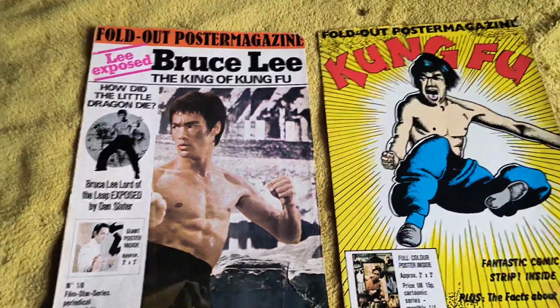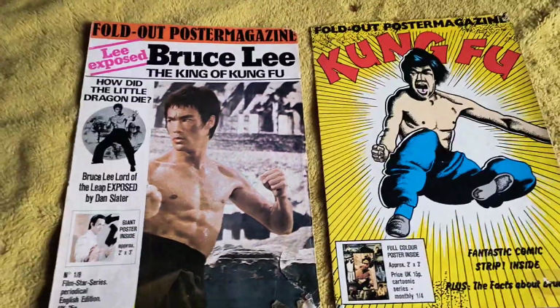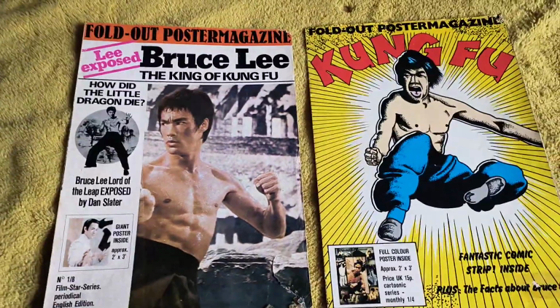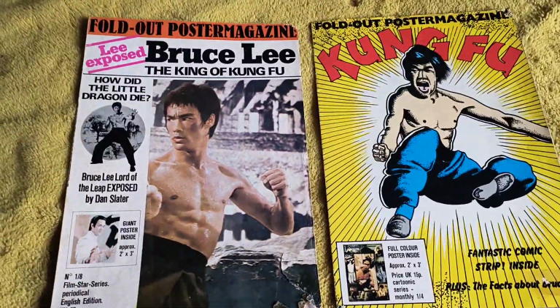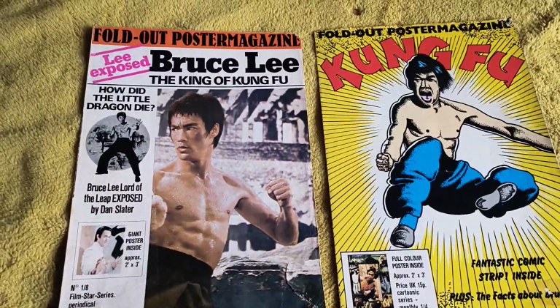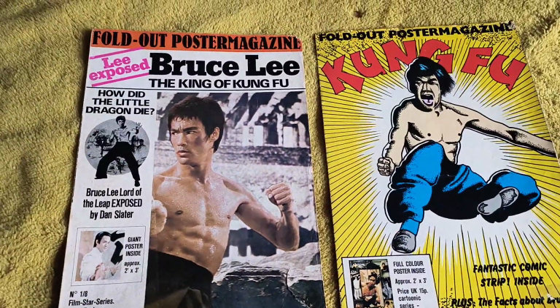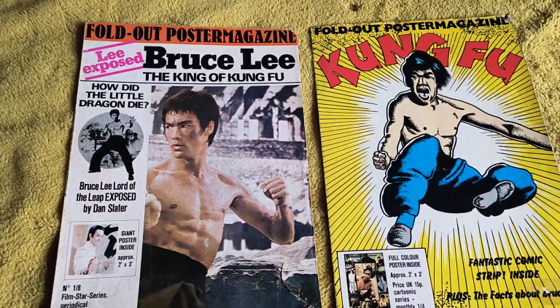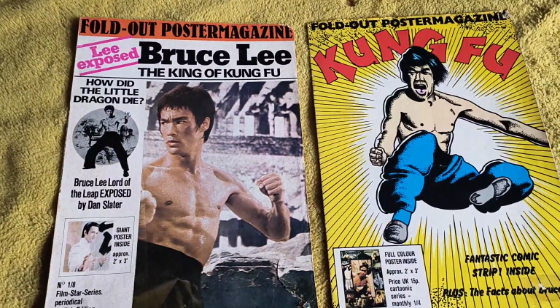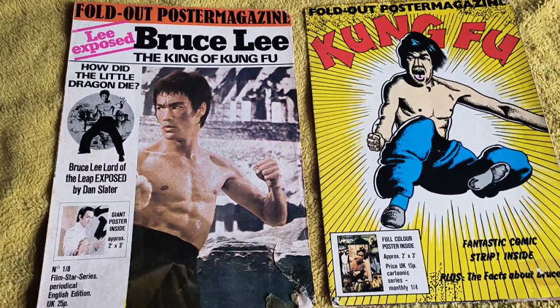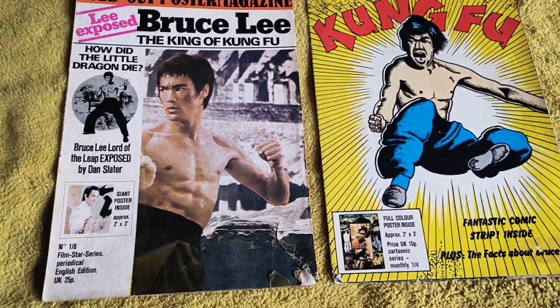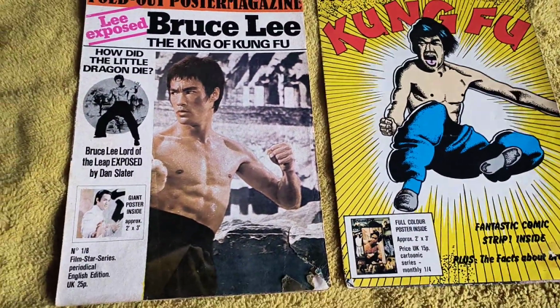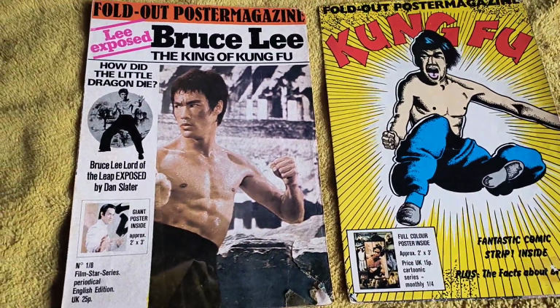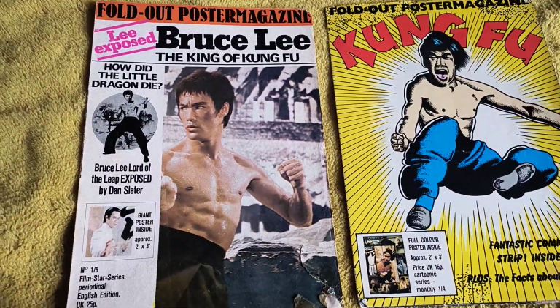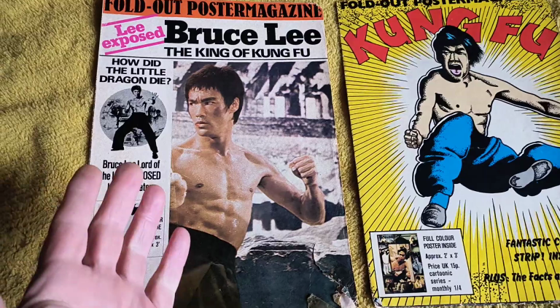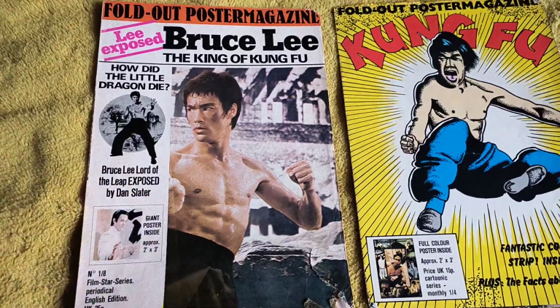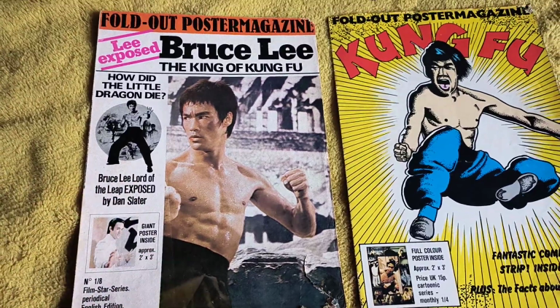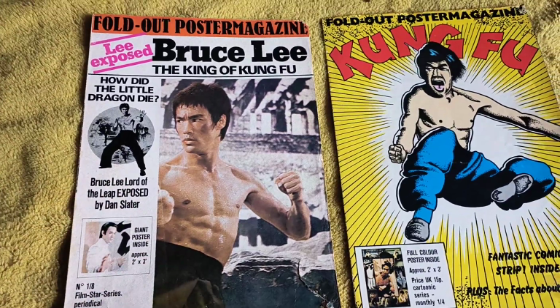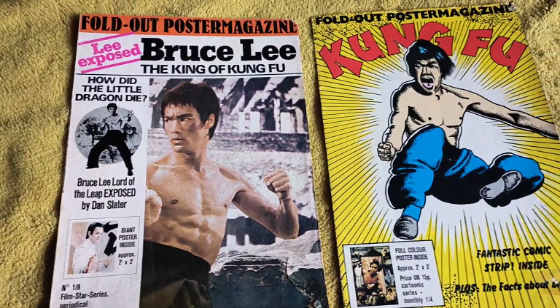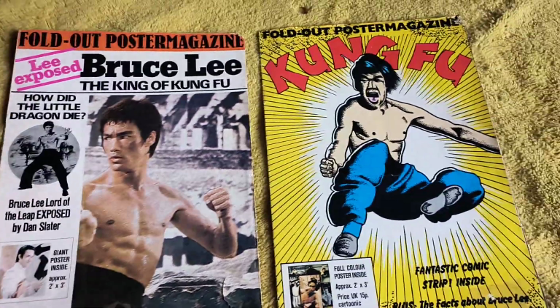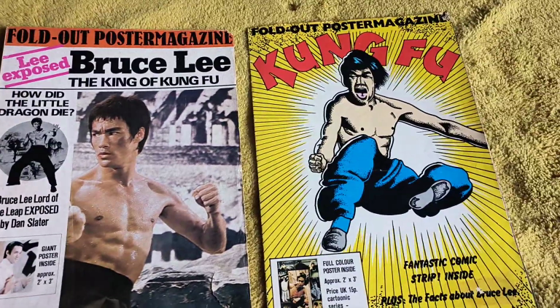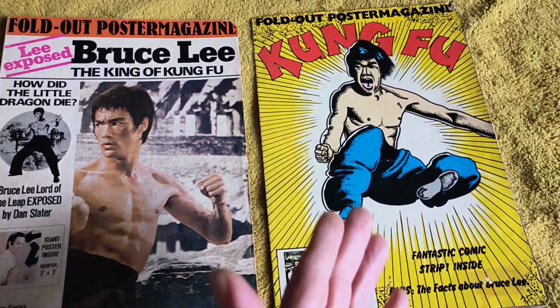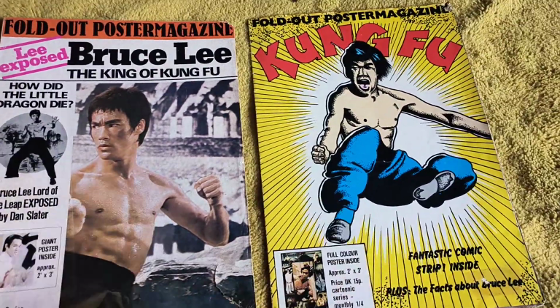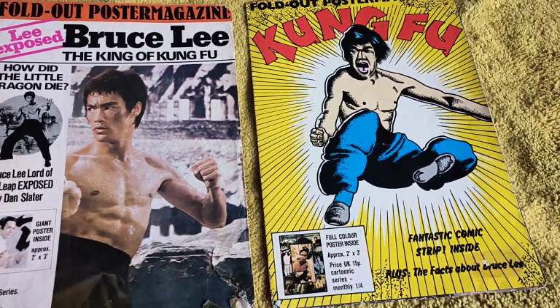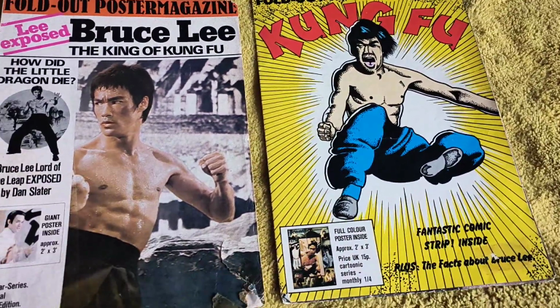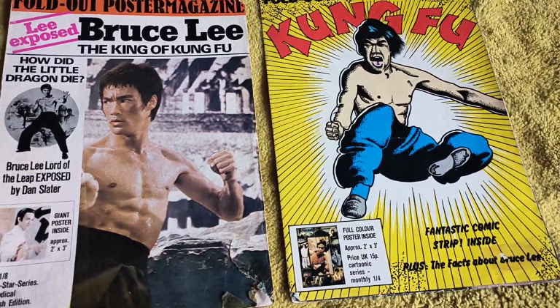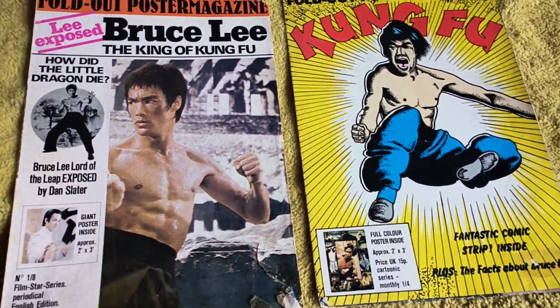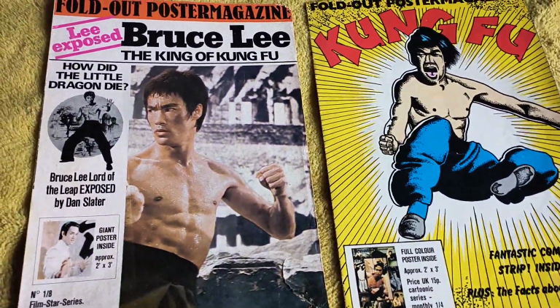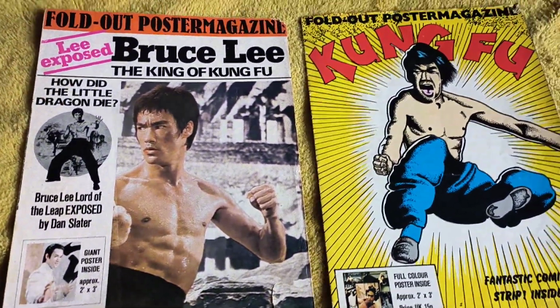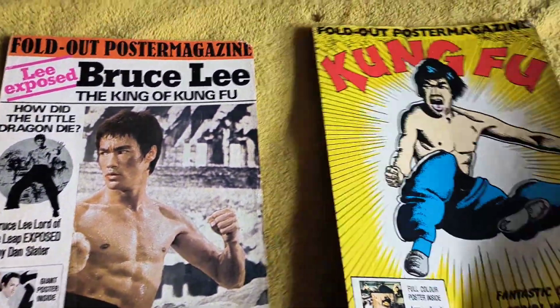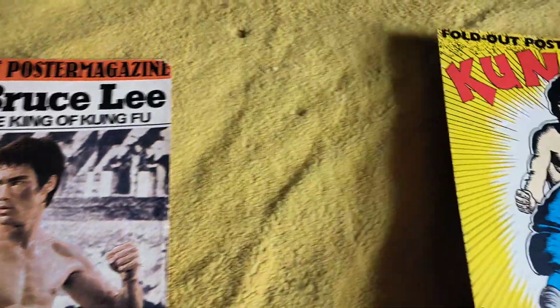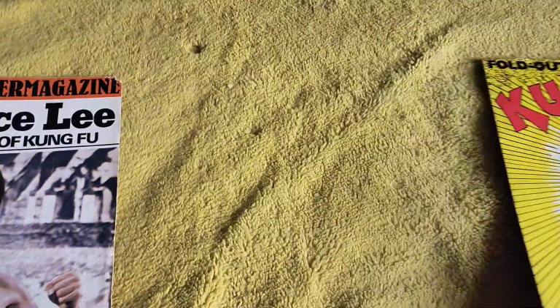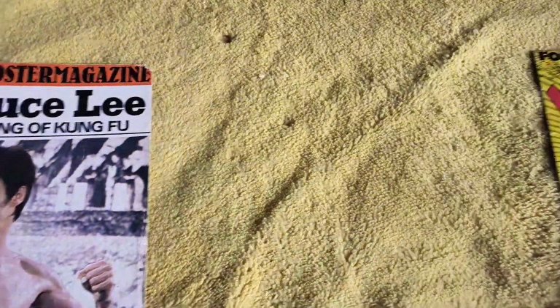We're going to have a look at these two poster magazines that came out in the 70s. You've got Bruce Lee, King of Kung Fu, and a Kung Fu one. We're going to start off with the Bruce Lee, King of Kung Fu.